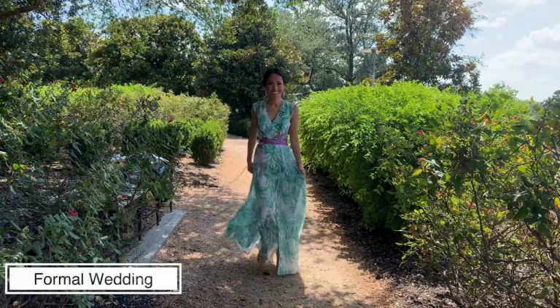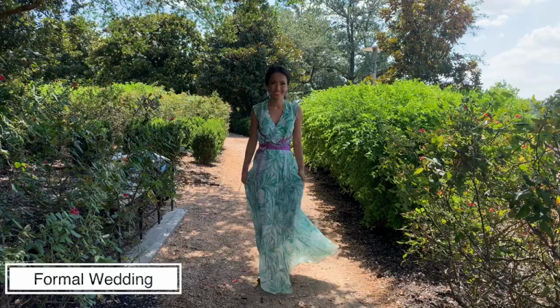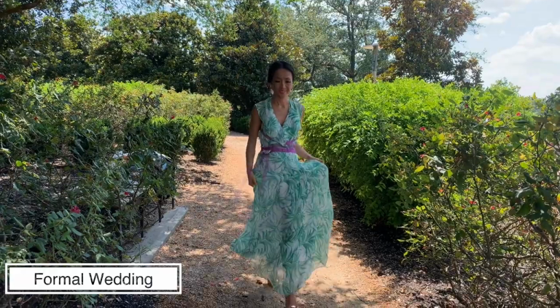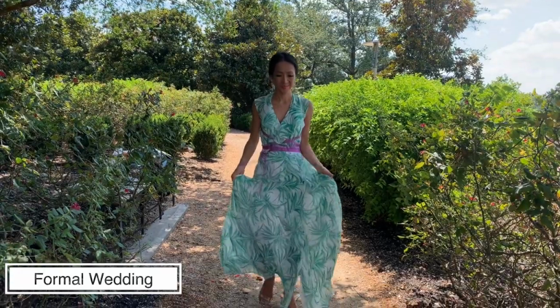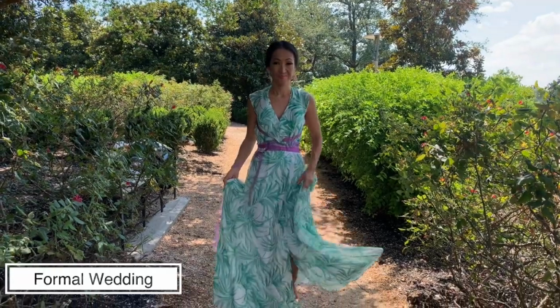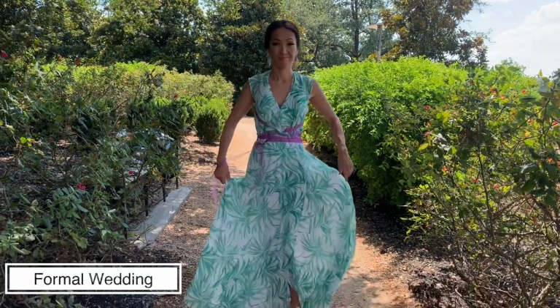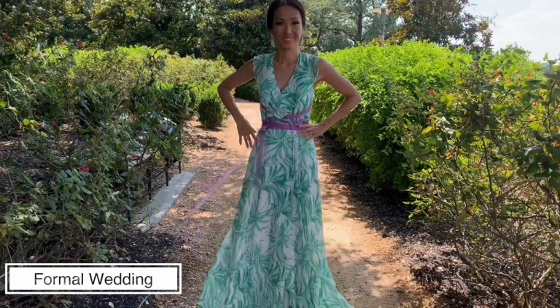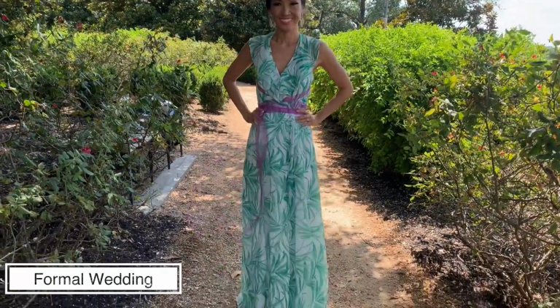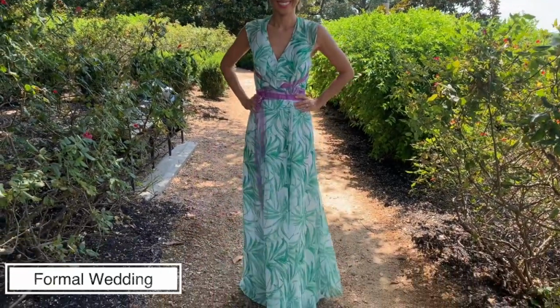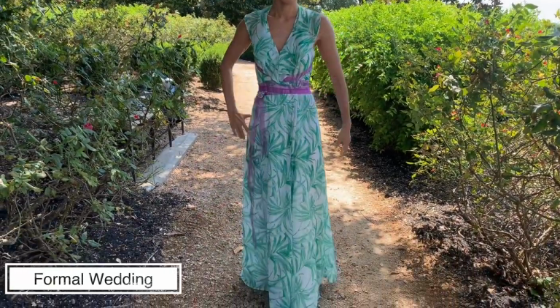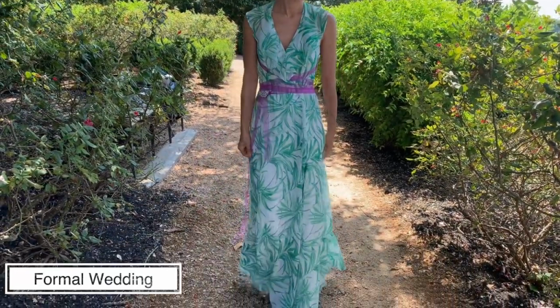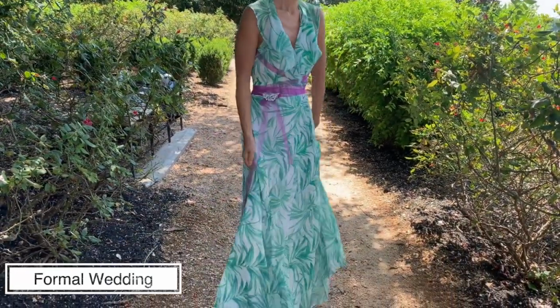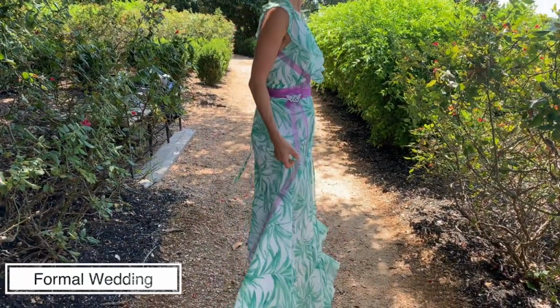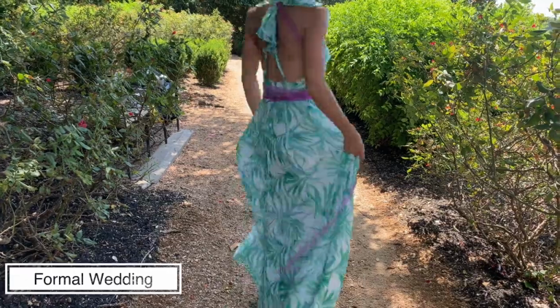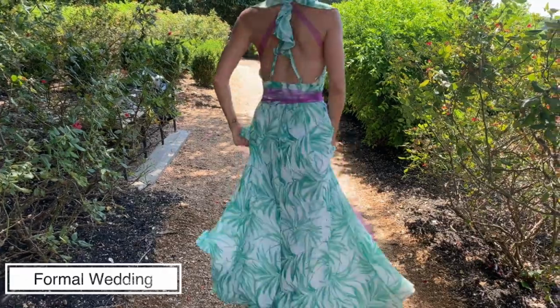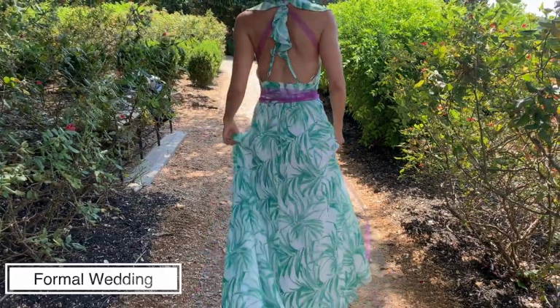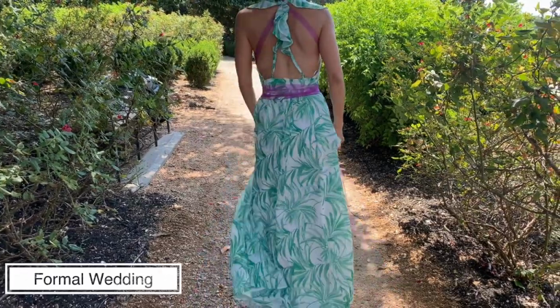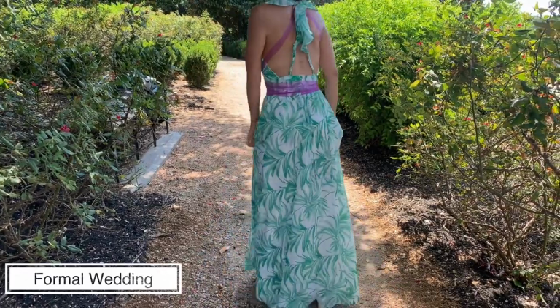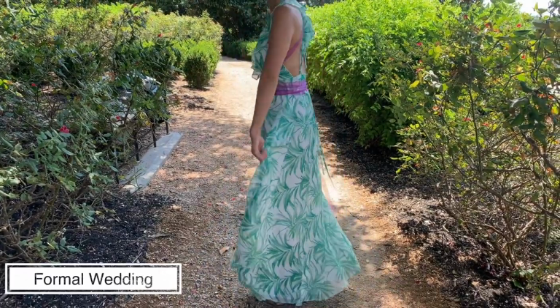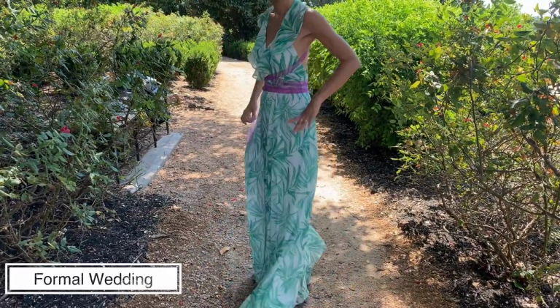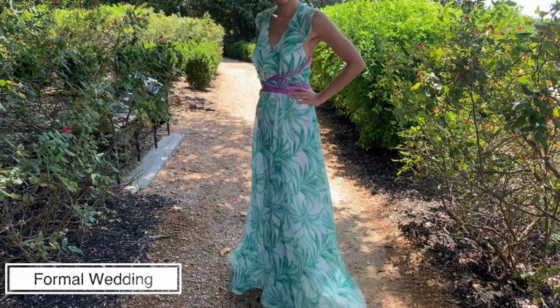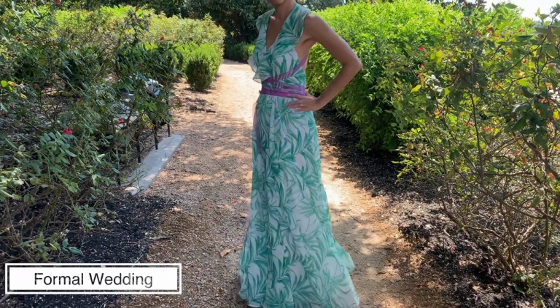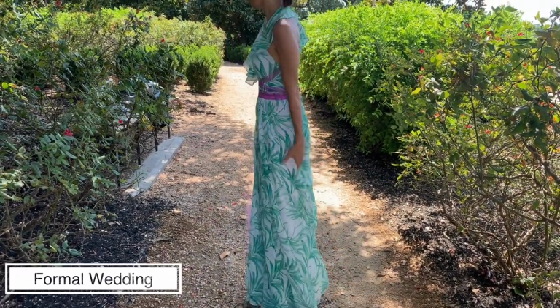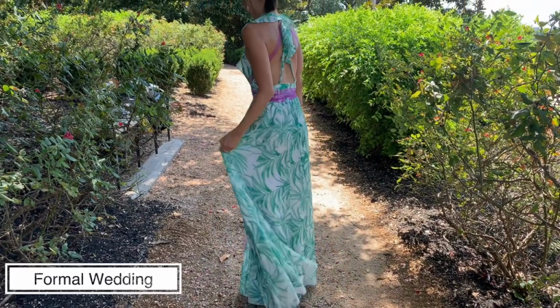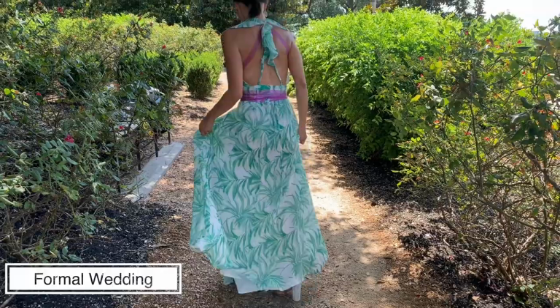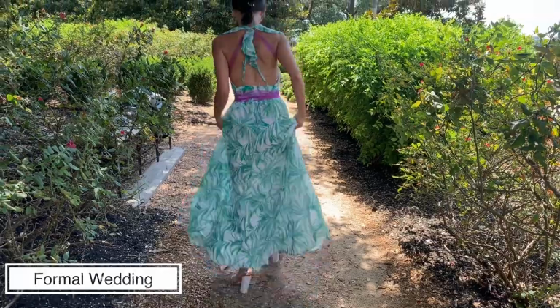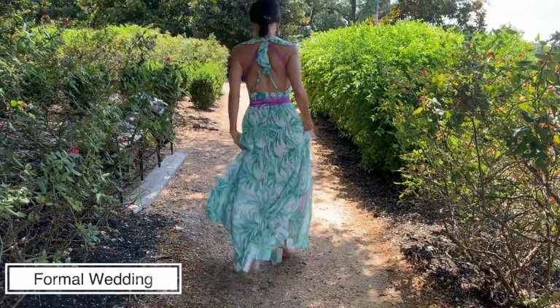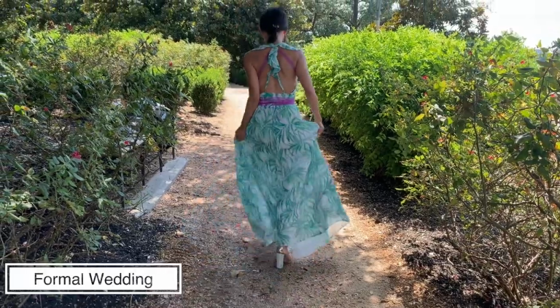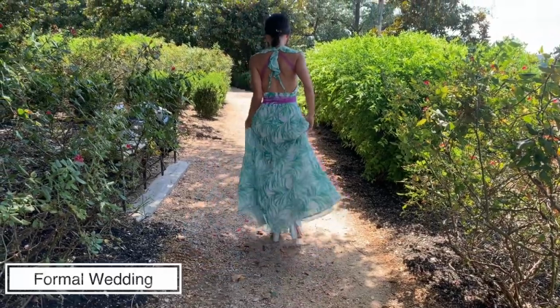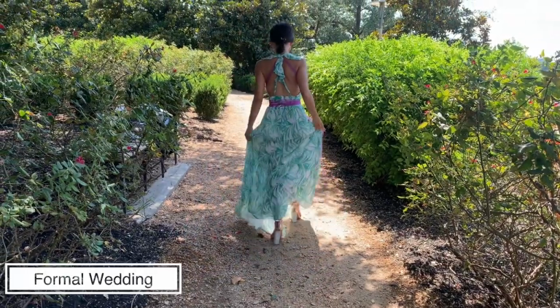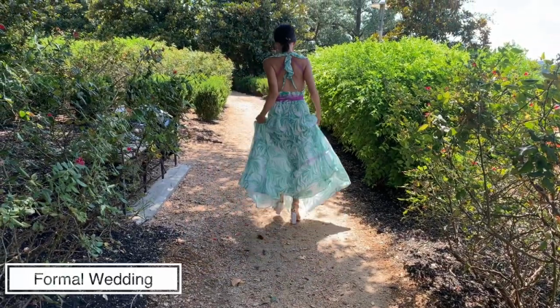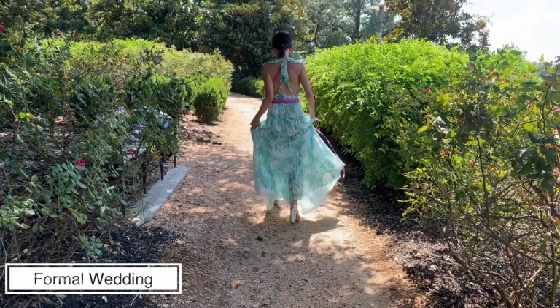To turn a dress into something more formal and glamorous, you can never go wrong by adding some bling bling. I decided to wear crystal earrings and crystal studded sandals. I also switched the belt with another pink ribbon to give it a more sophisticated and chic look.